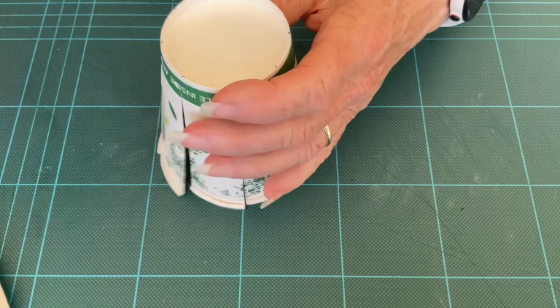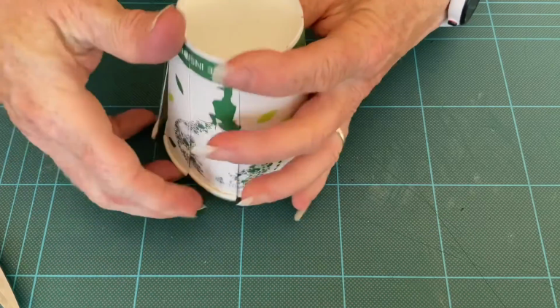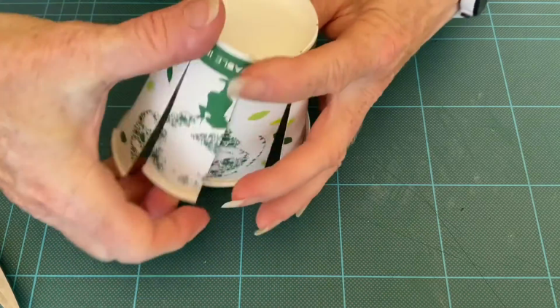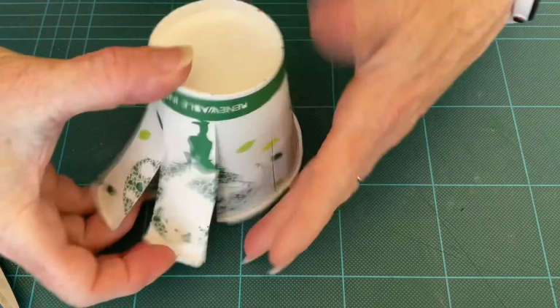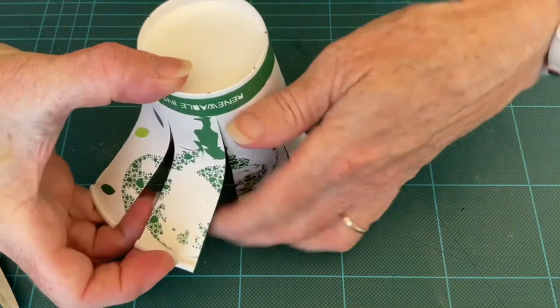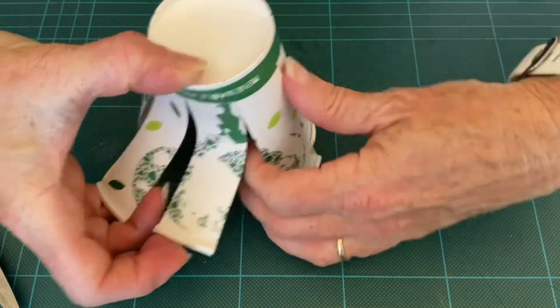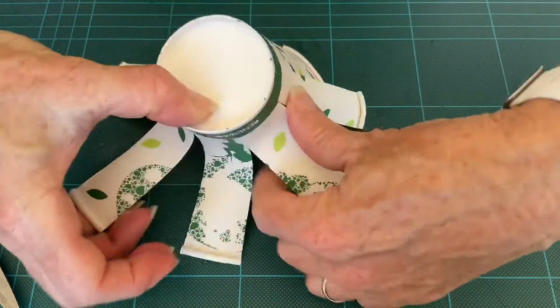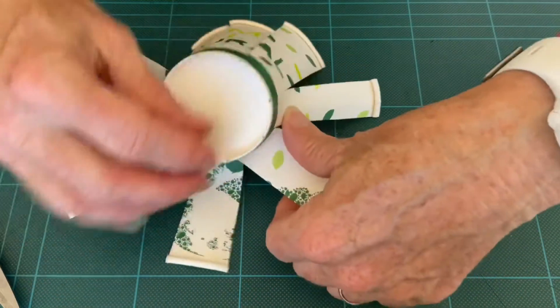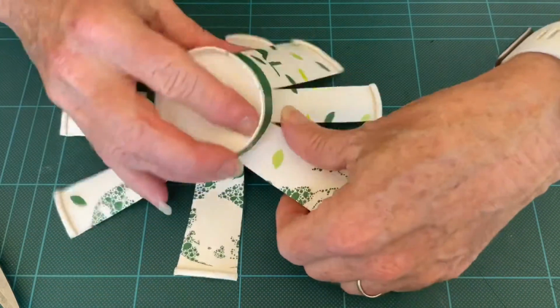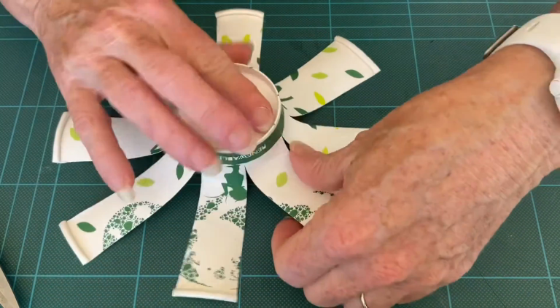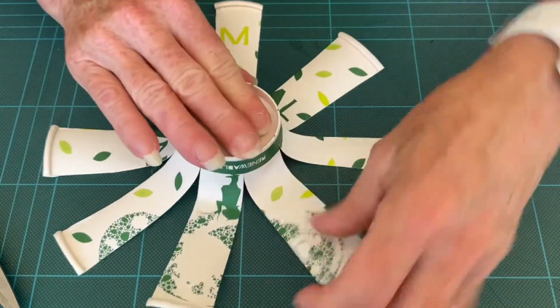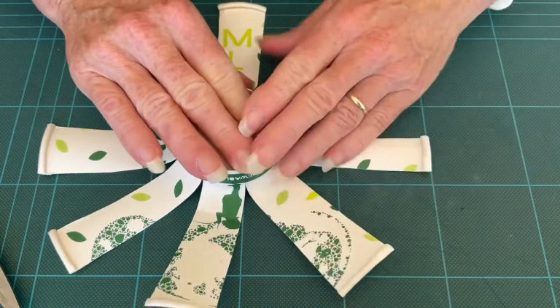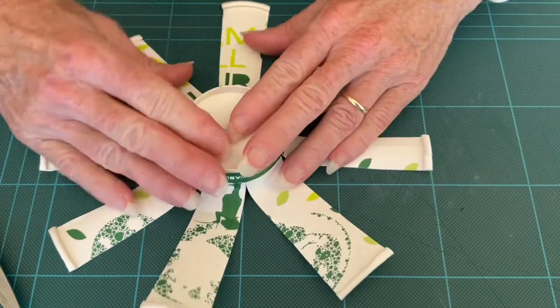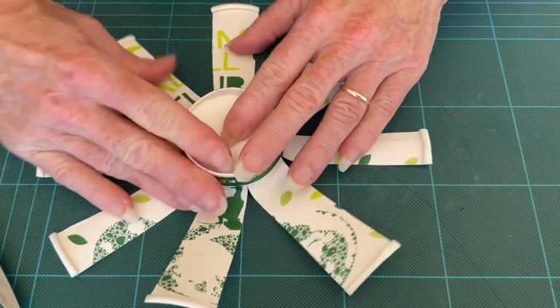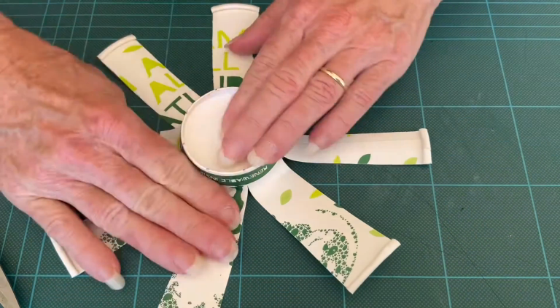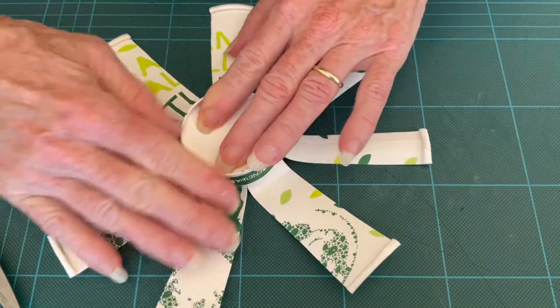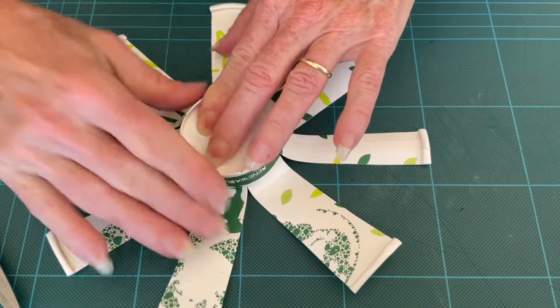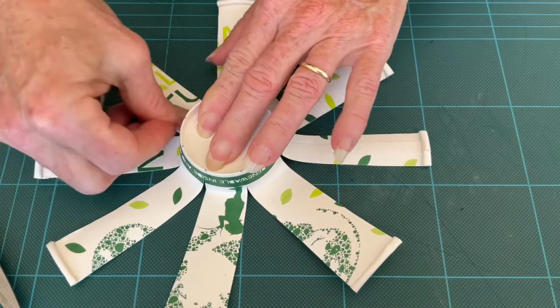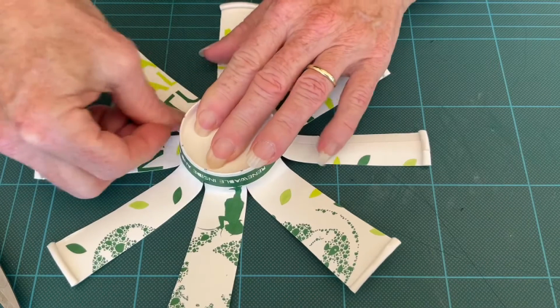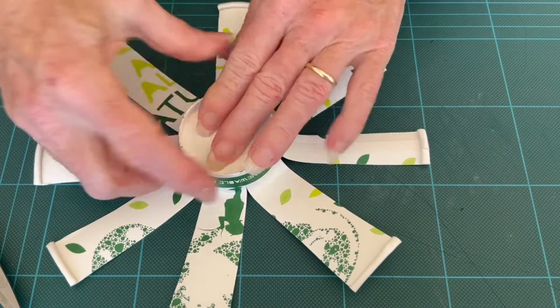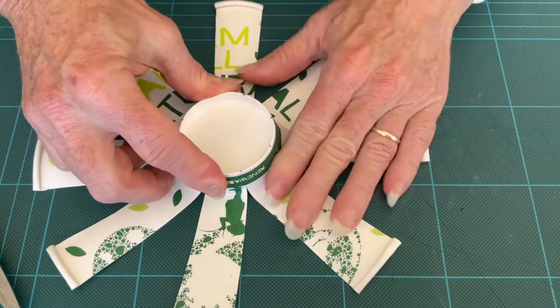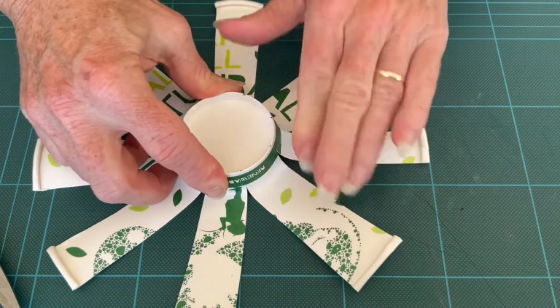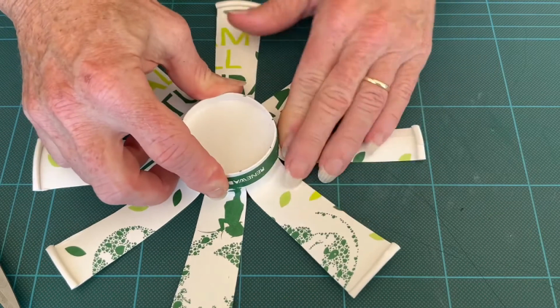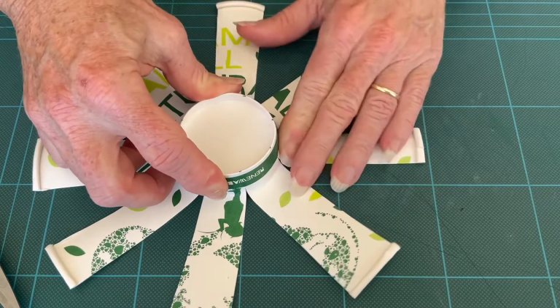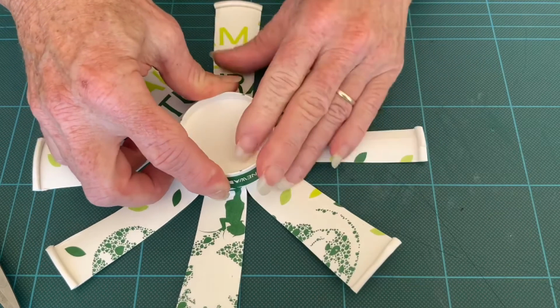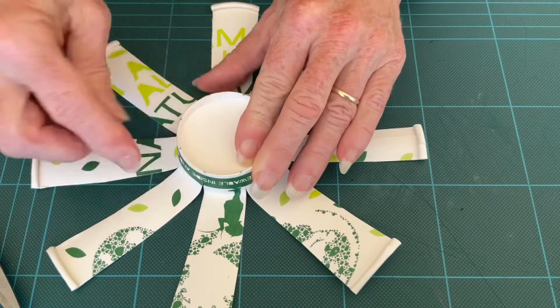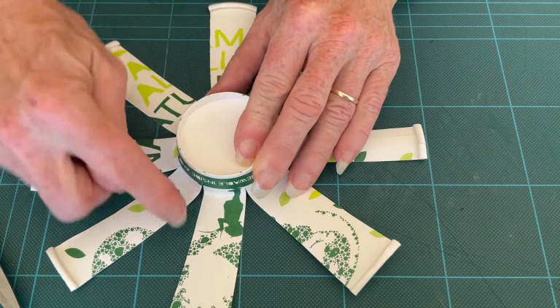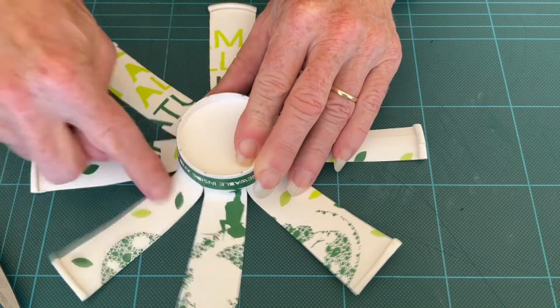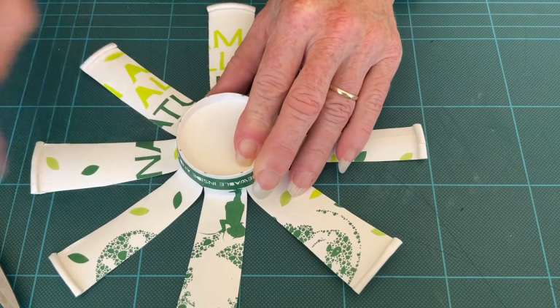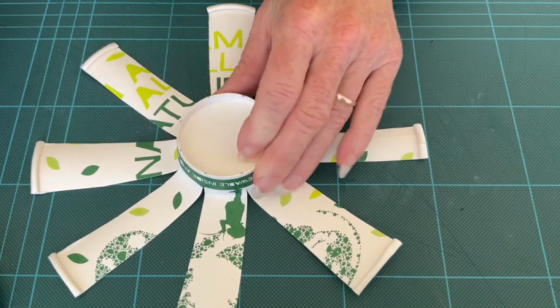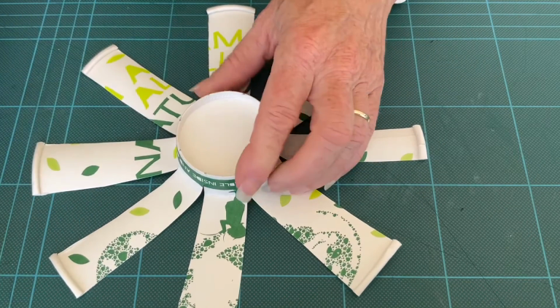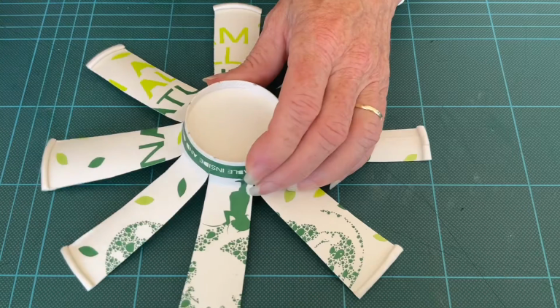Now unfold them on your cutting mat, just push them down. You'll want to cut off every second one.